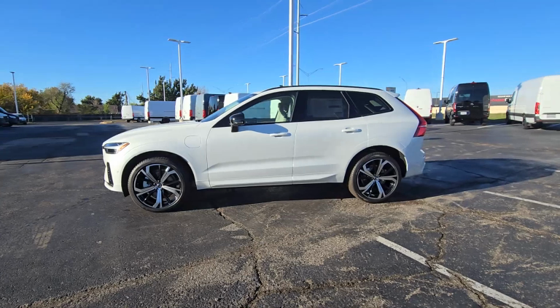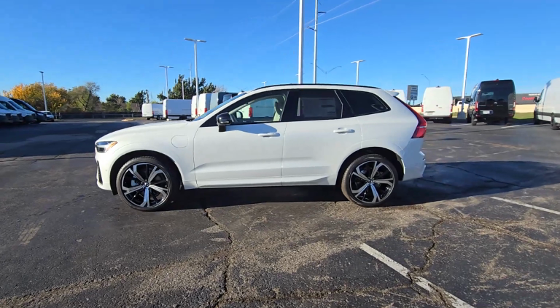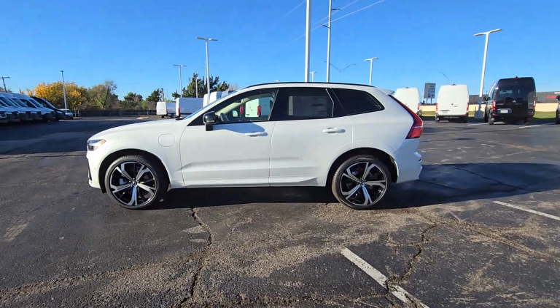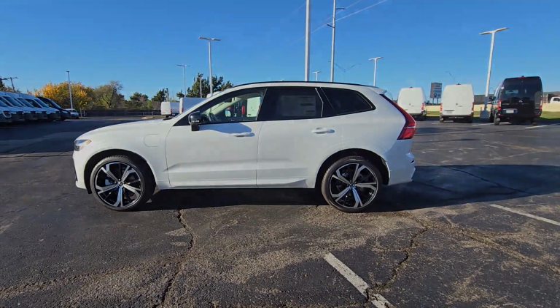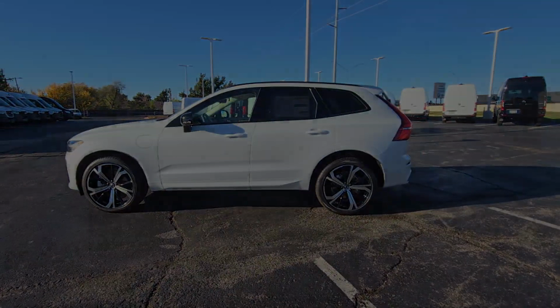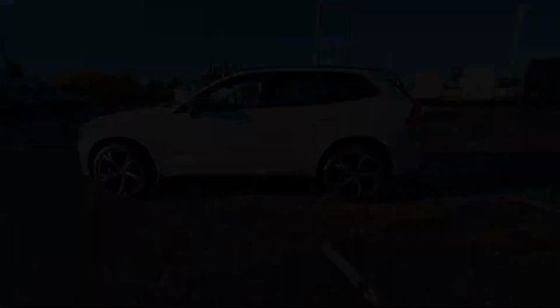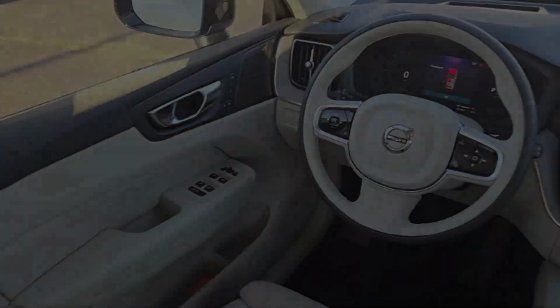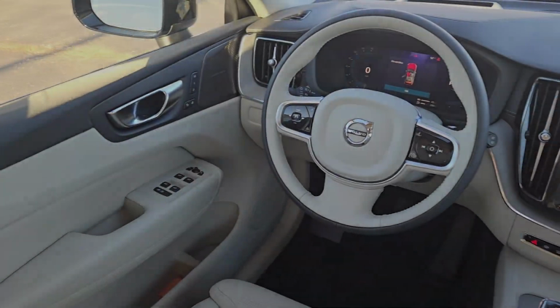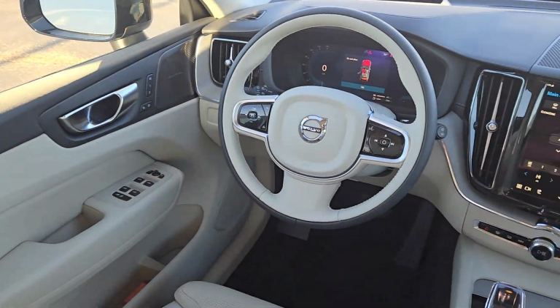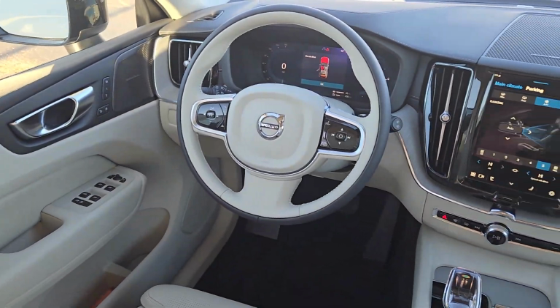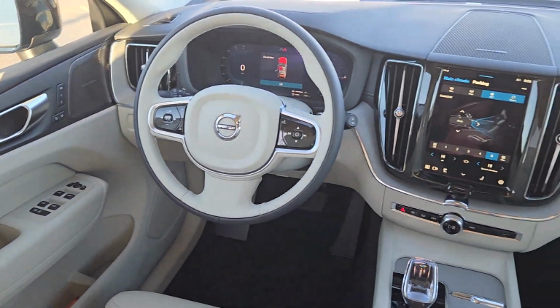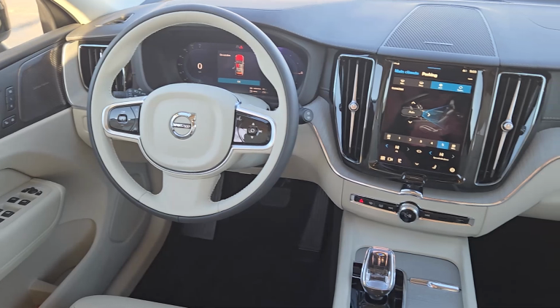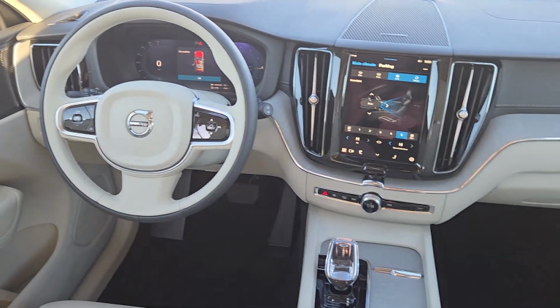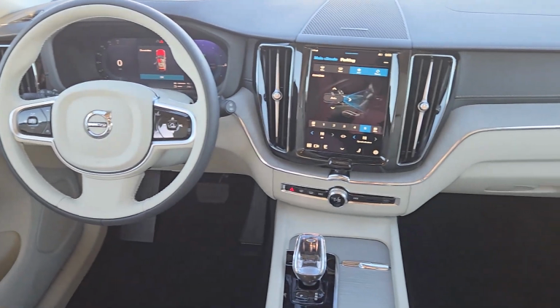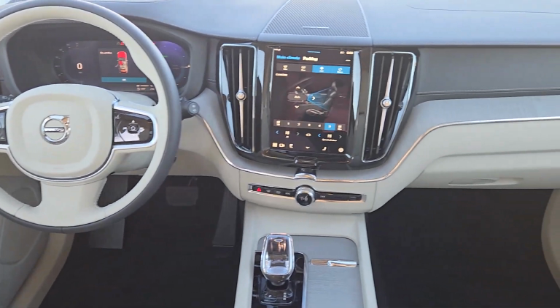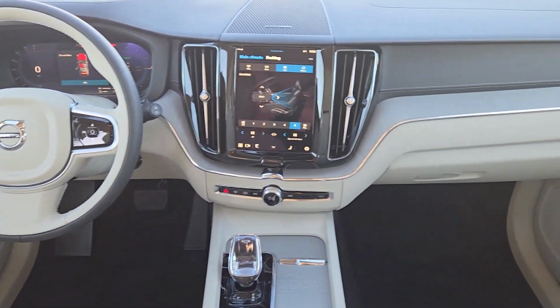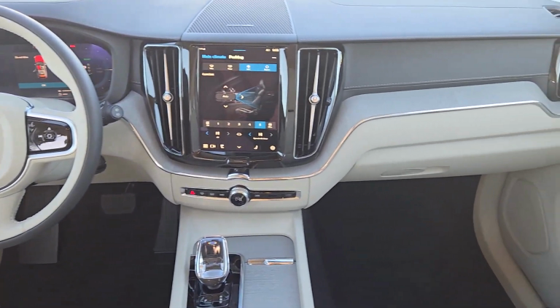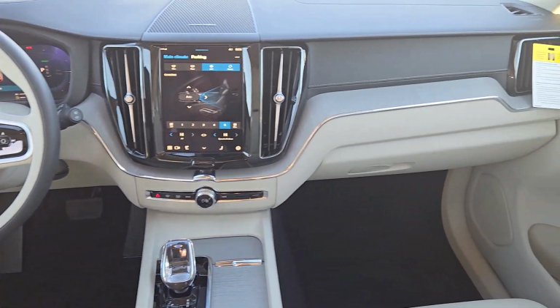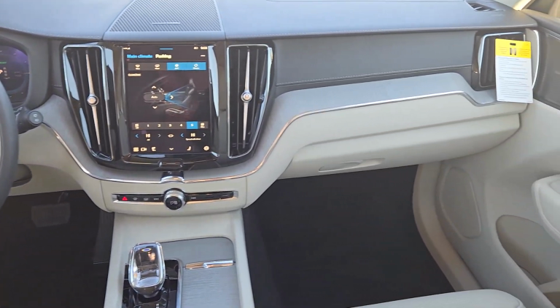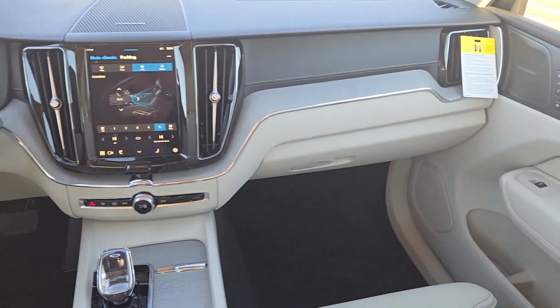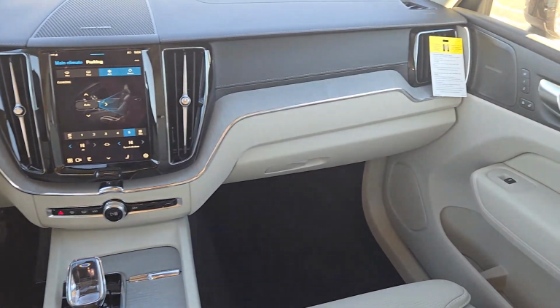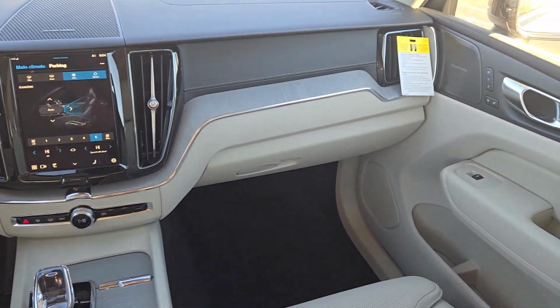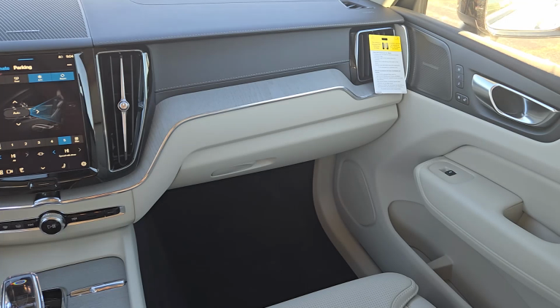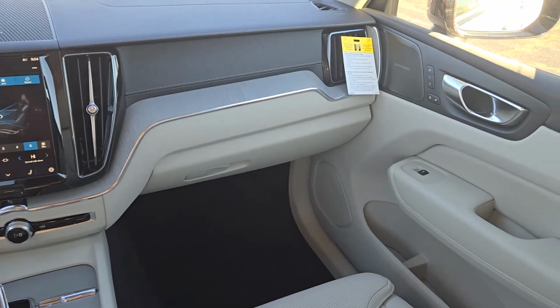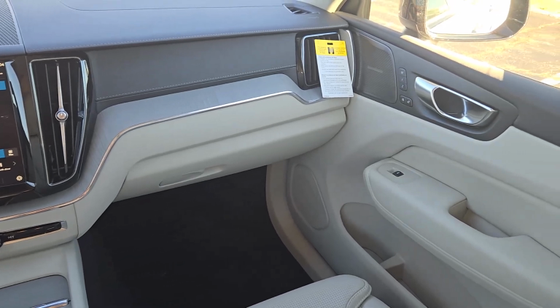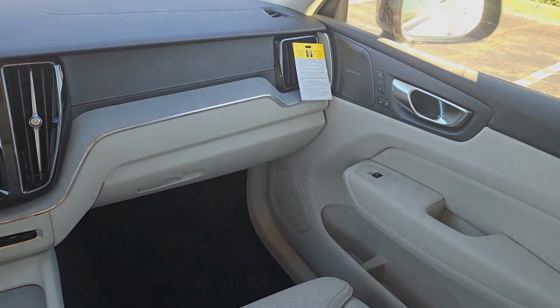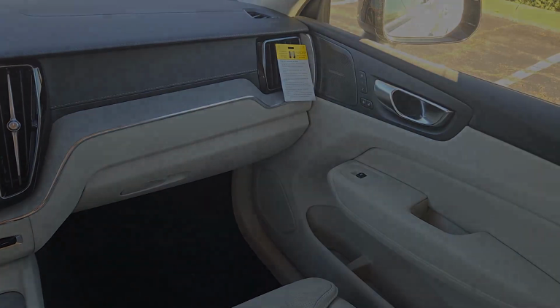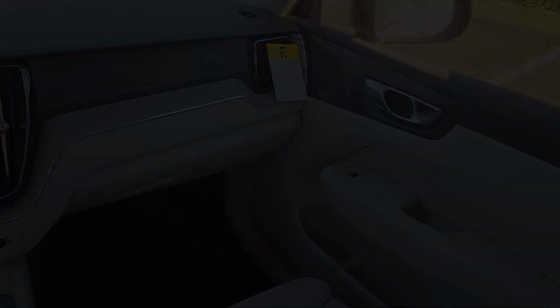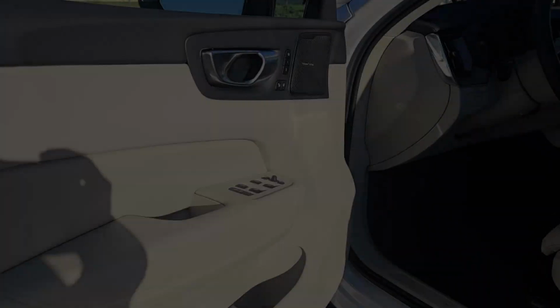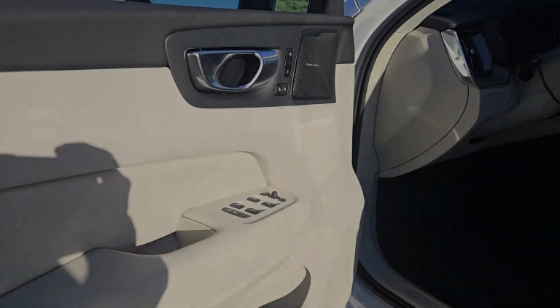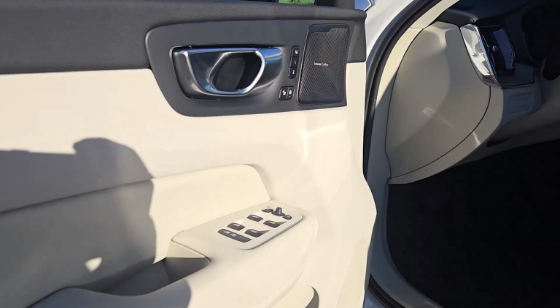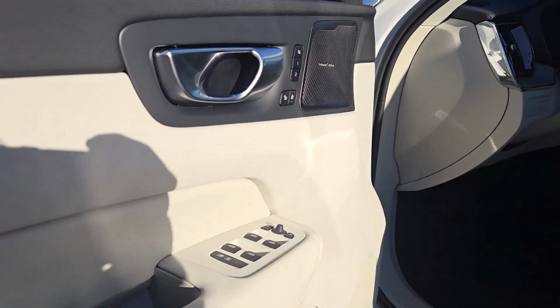These are just some of the great options this vehicle comes with: head-up display, Apple CarPlay and/or Android Auto, navigation system, moonroof, keyless entry, premium sound system.